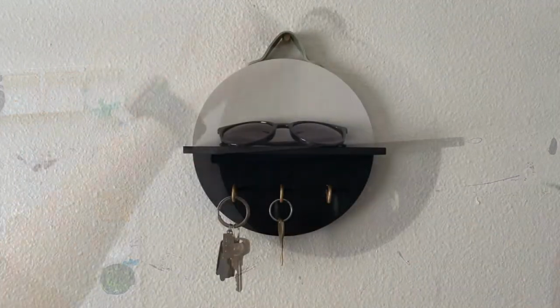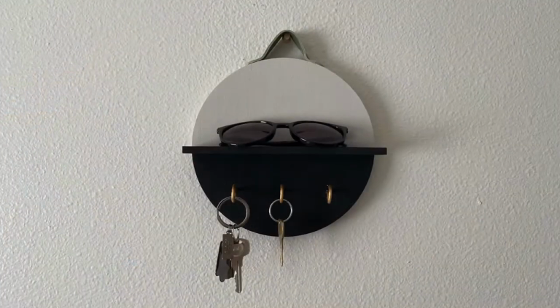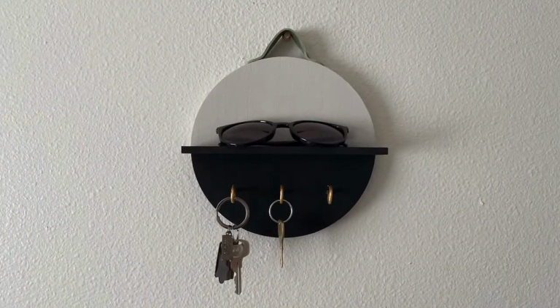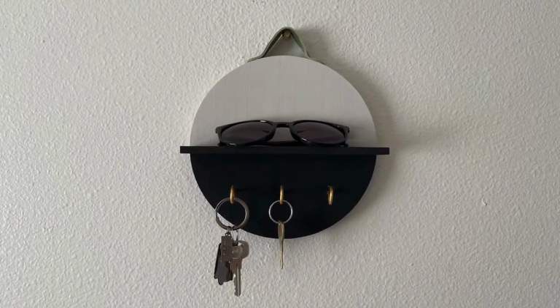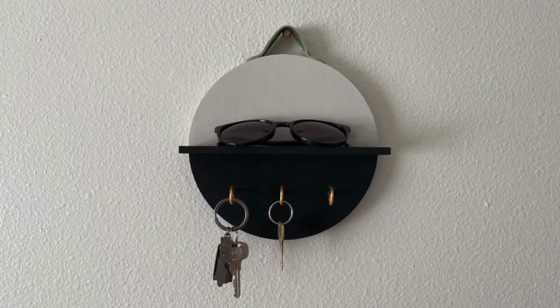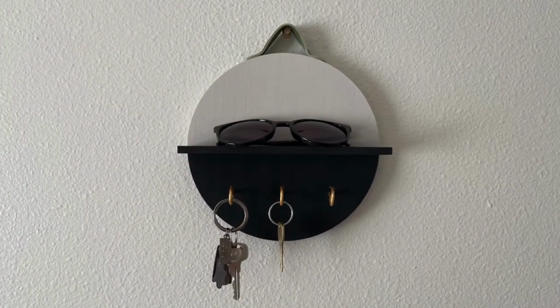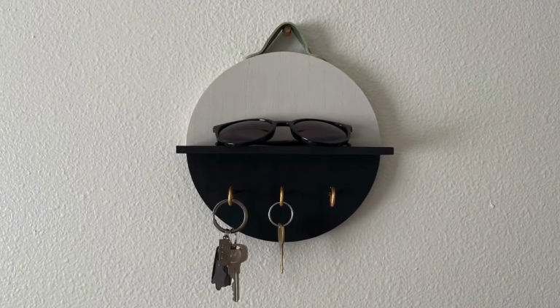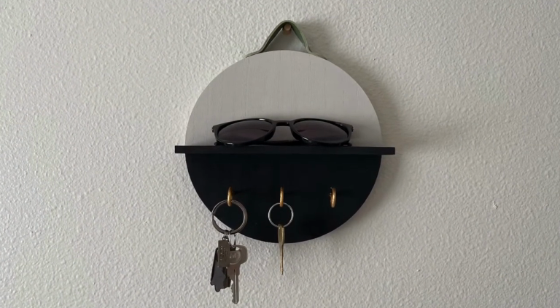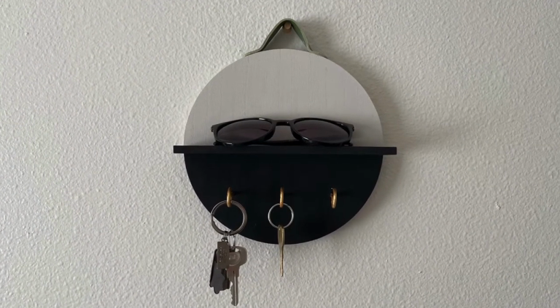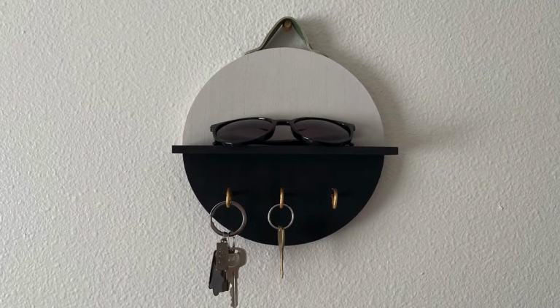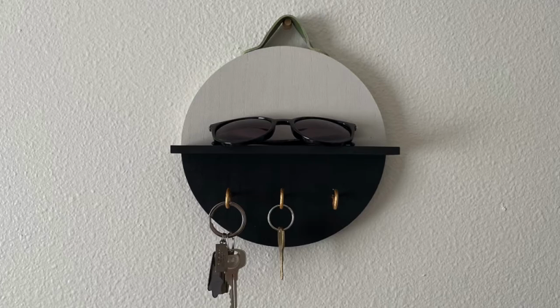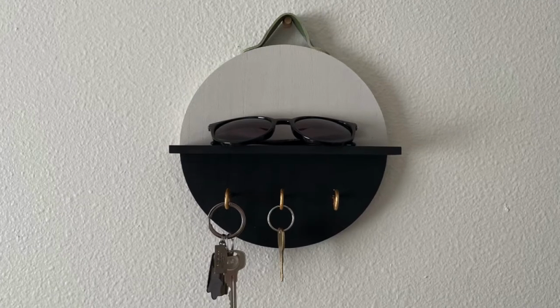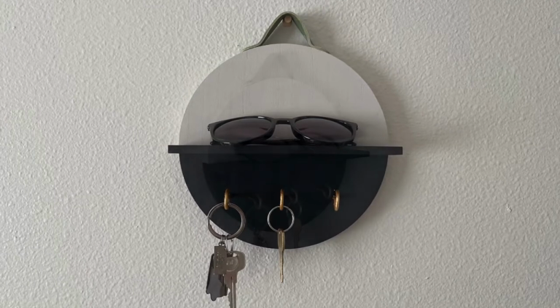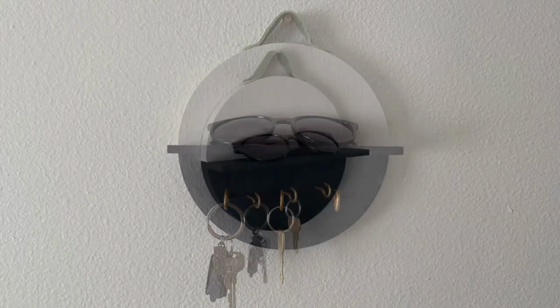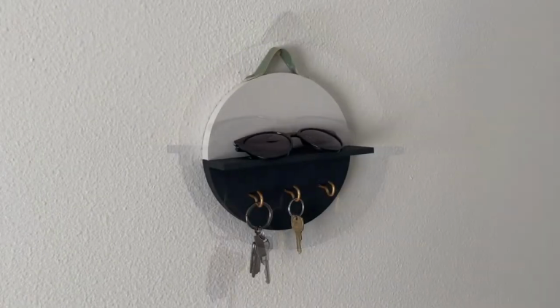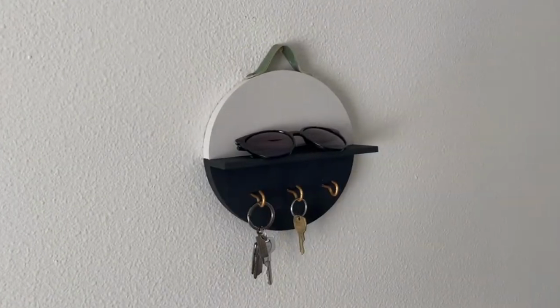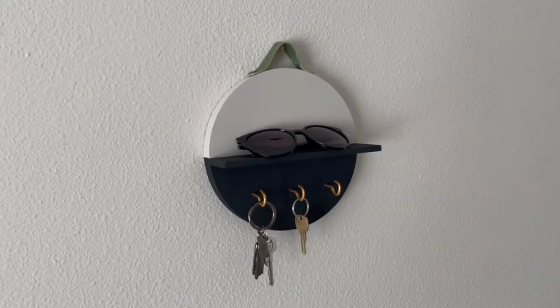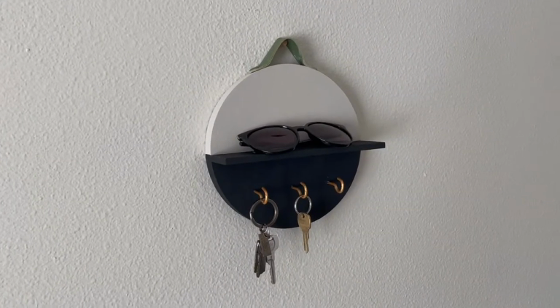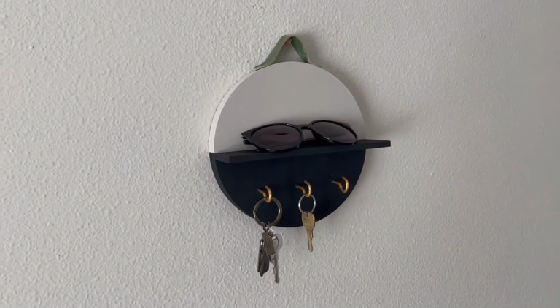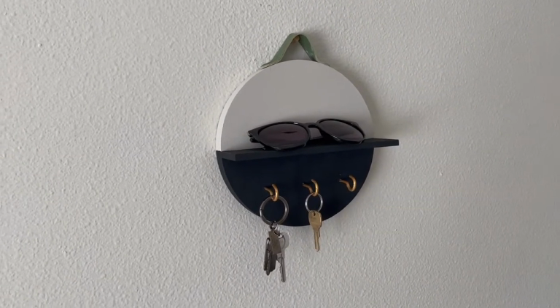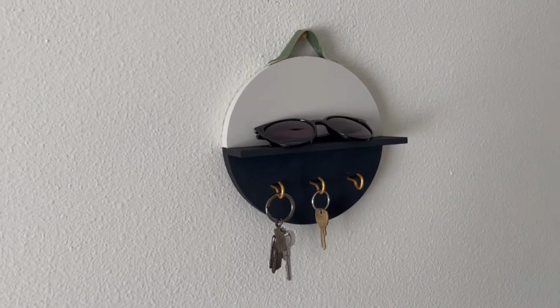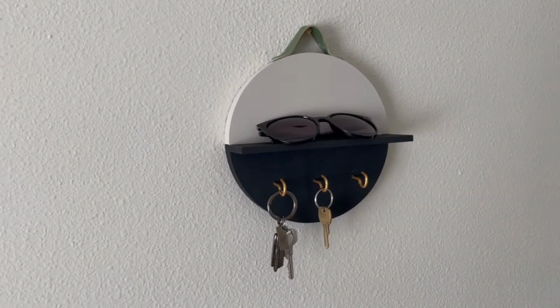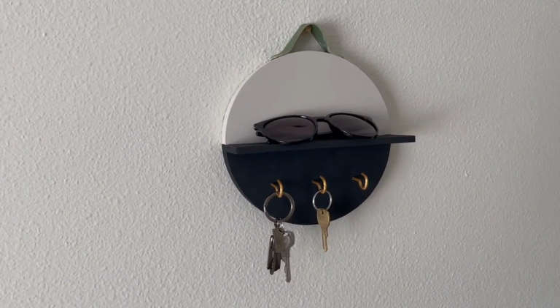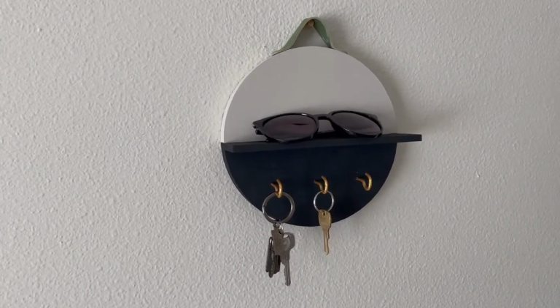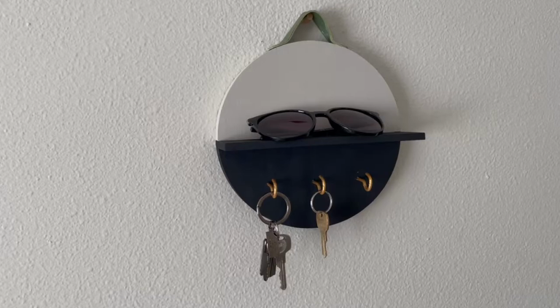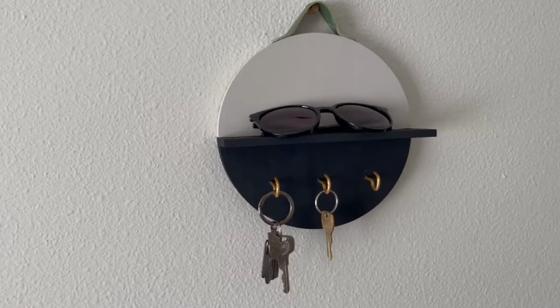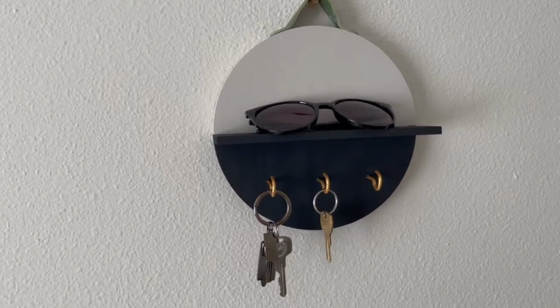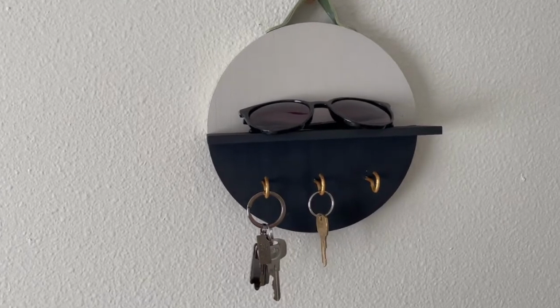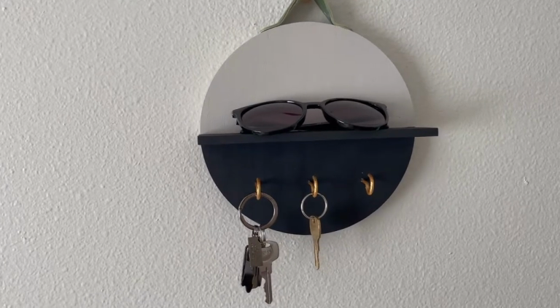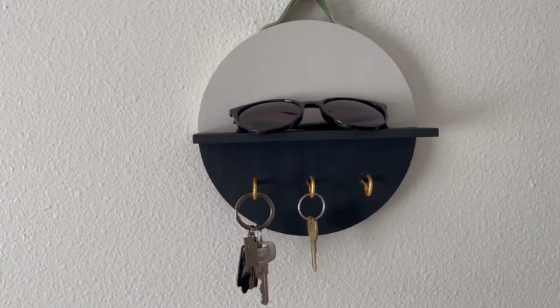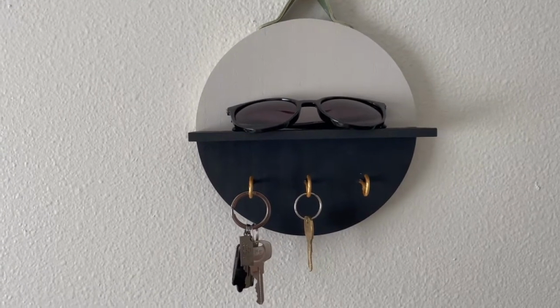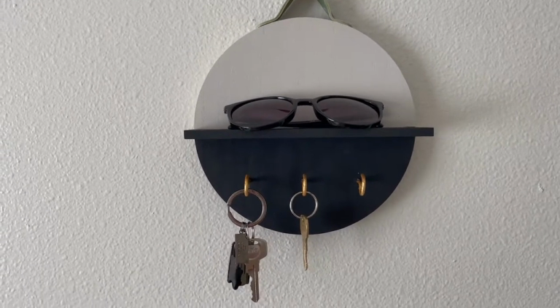That finished off this first Target Dollar Spot decor DIY and I really love how it turned out. It's the perfect organizer for an entryway or any small space.